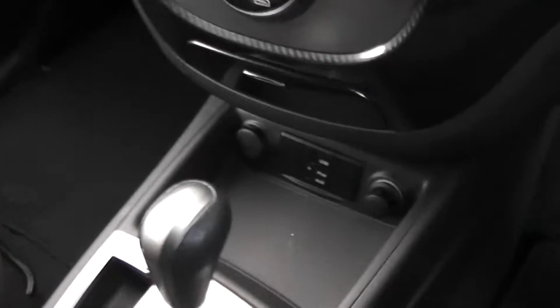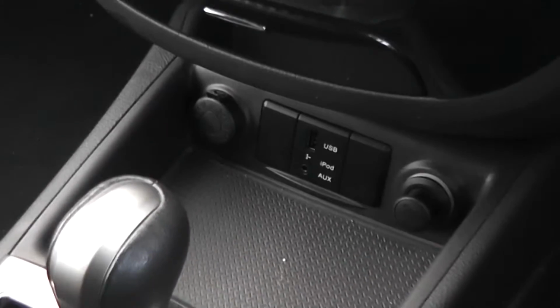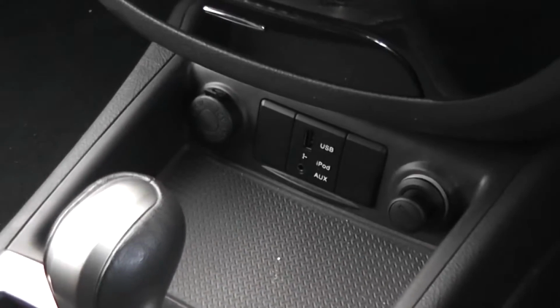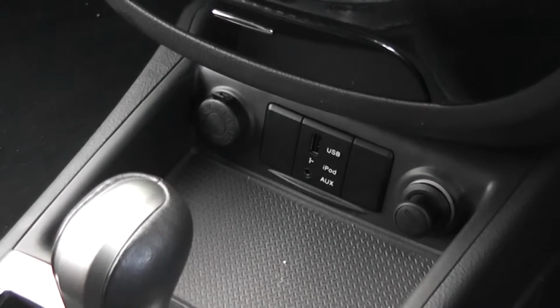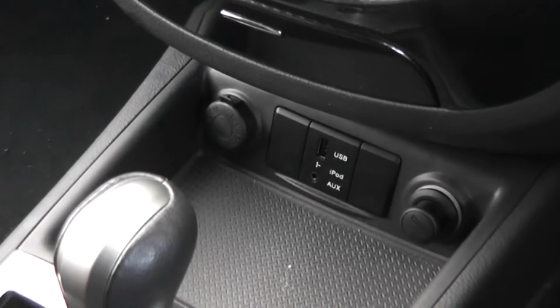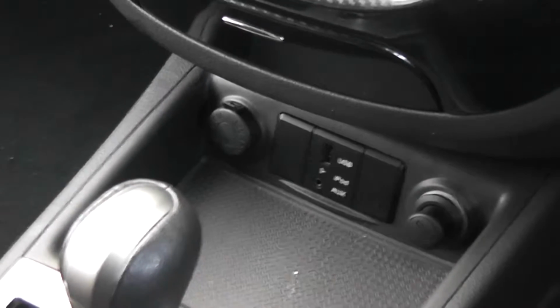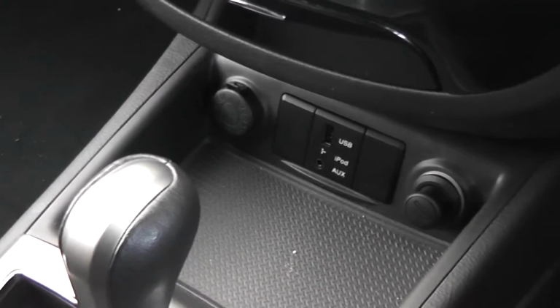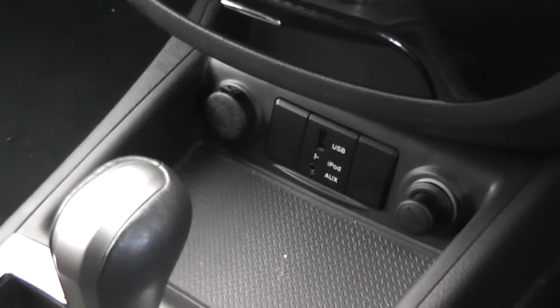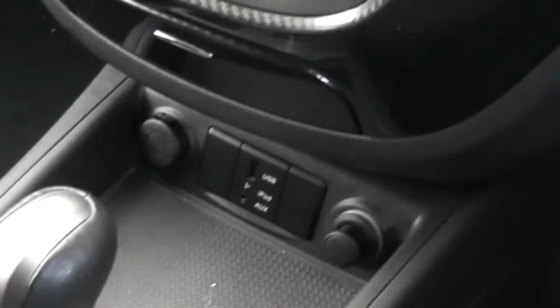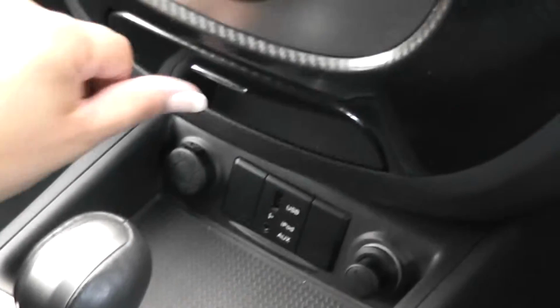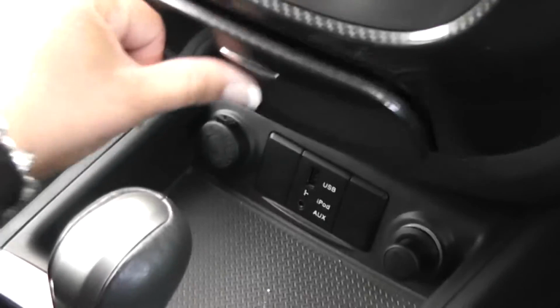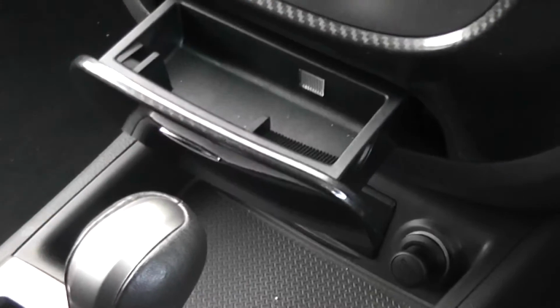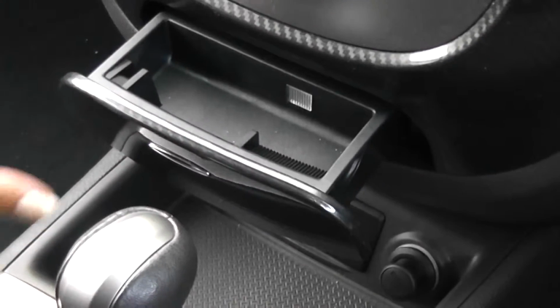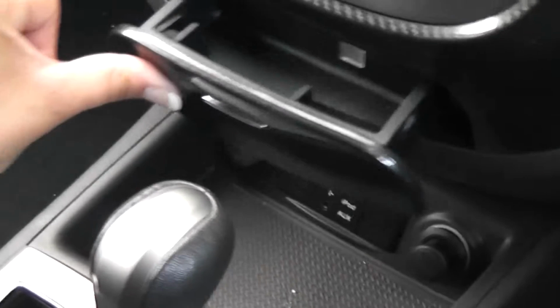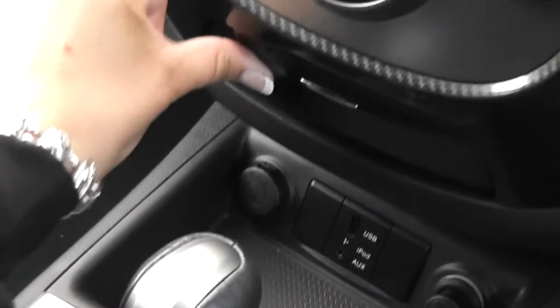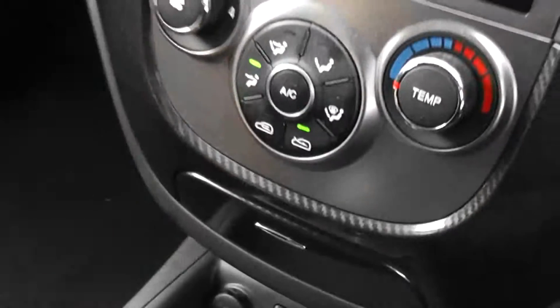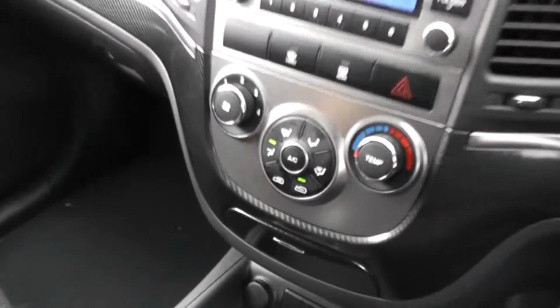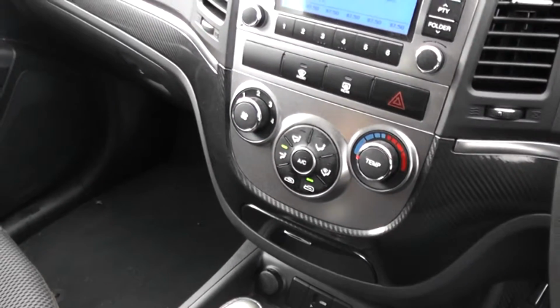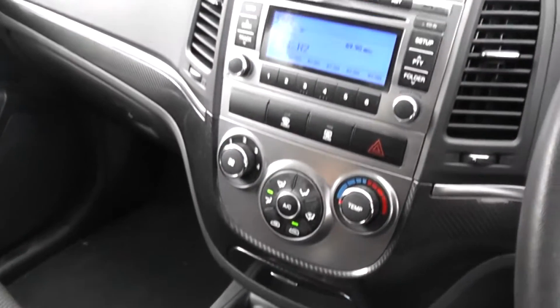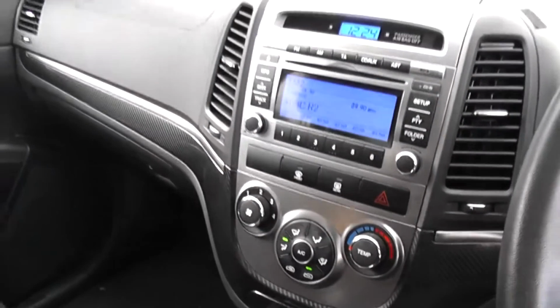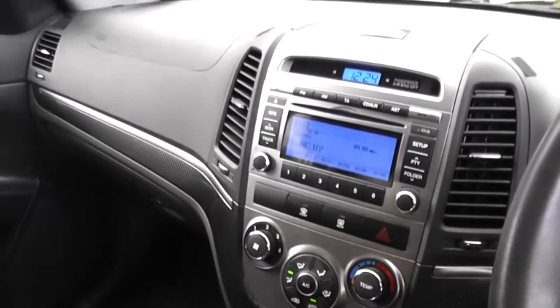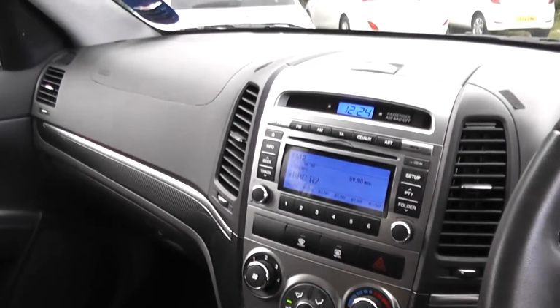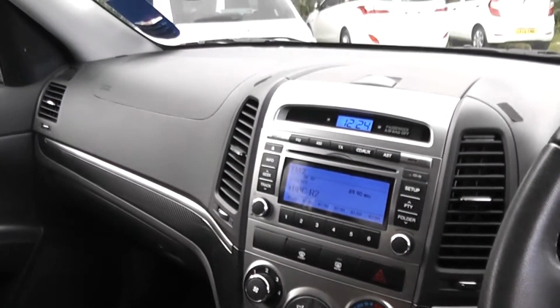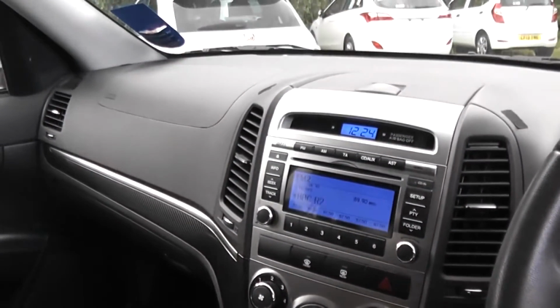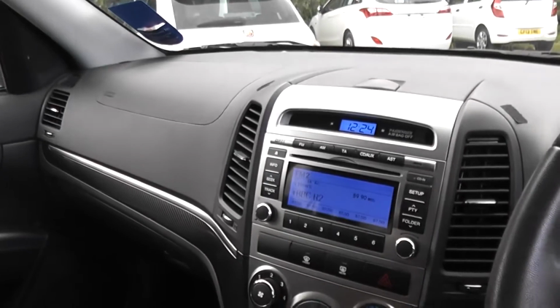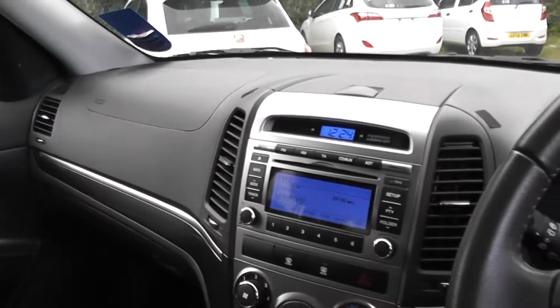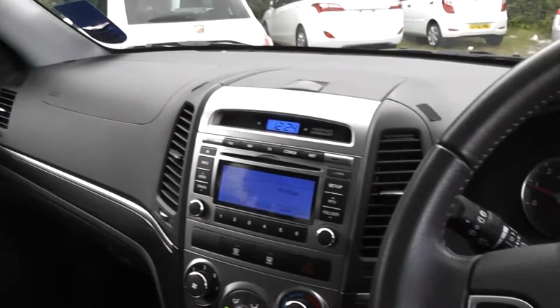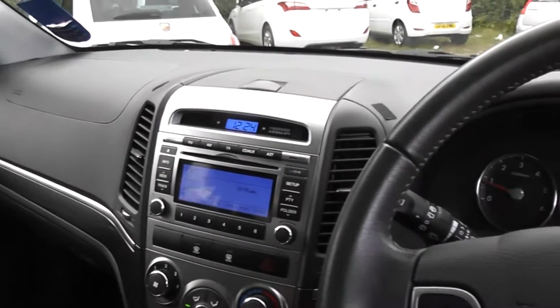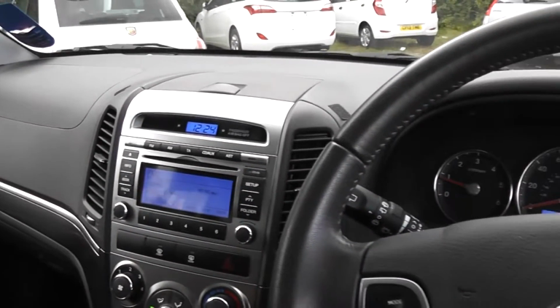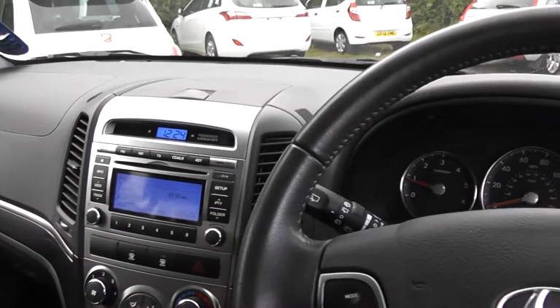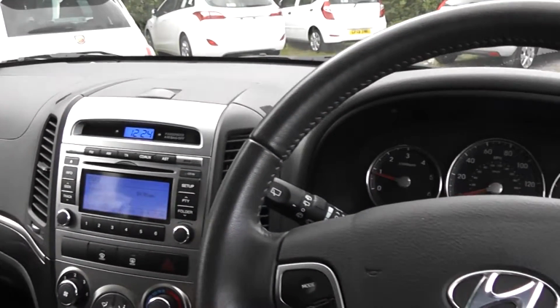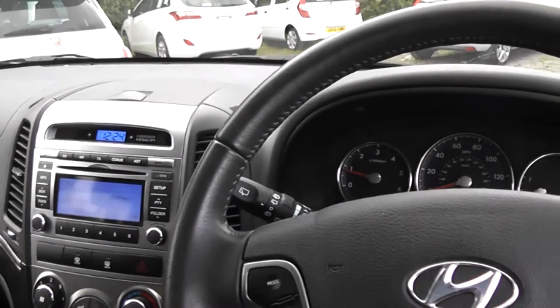Also has a 12 volt power outlet, cigarette lighter, iPod connection, additional storage in the front, air conditioning, and CD and radio. There are excellent finance packages available on this car, and if you reserve it online you will receive an additional discount.